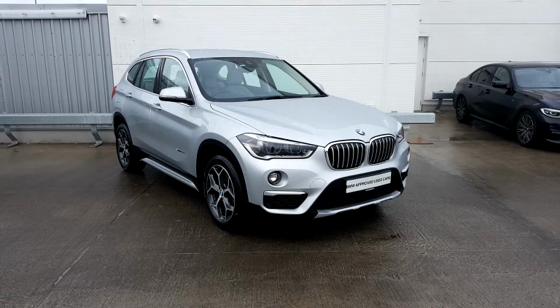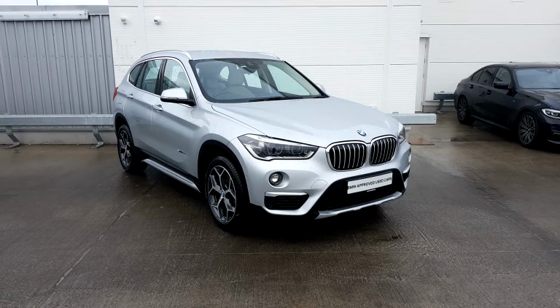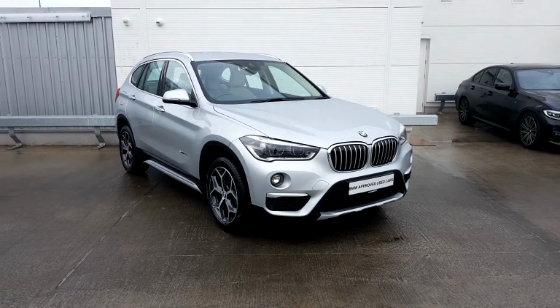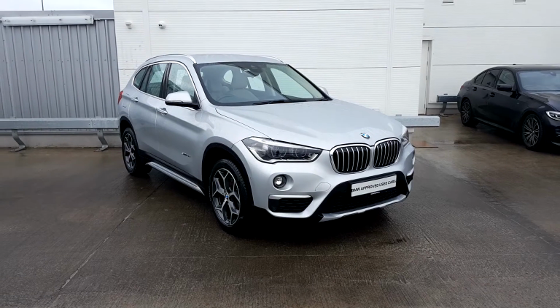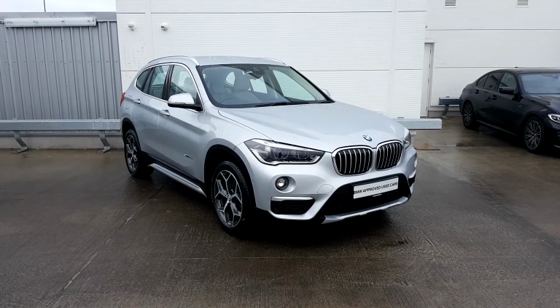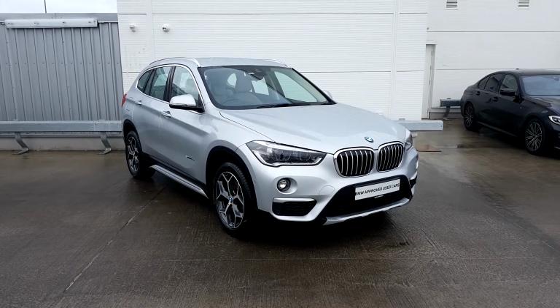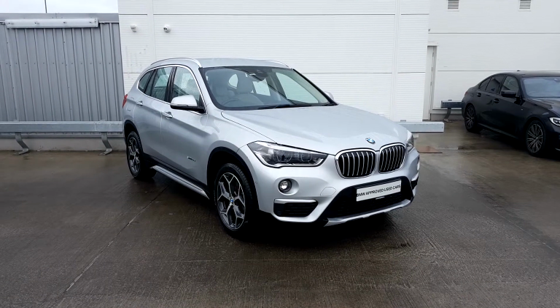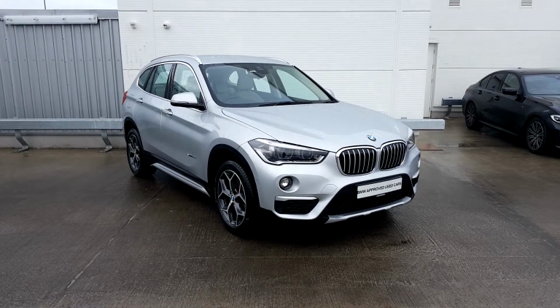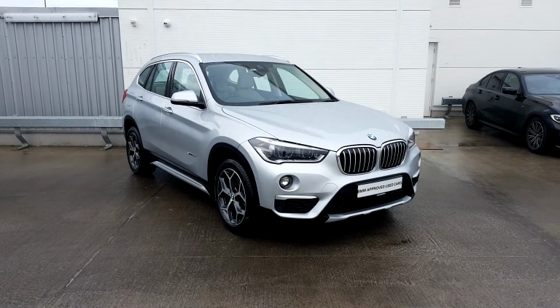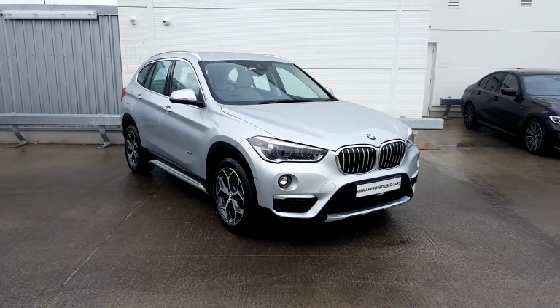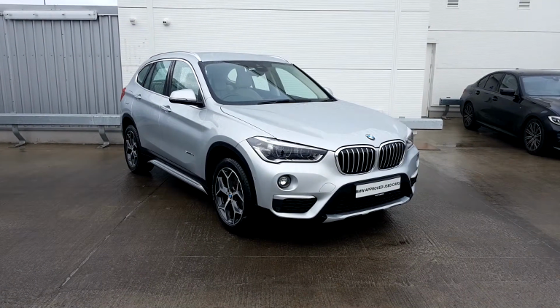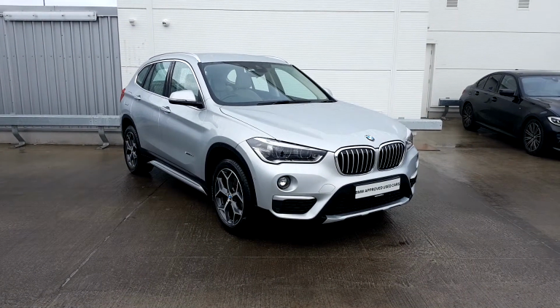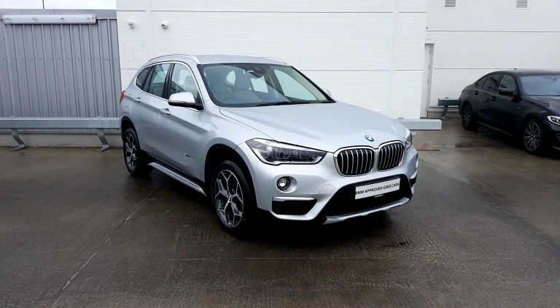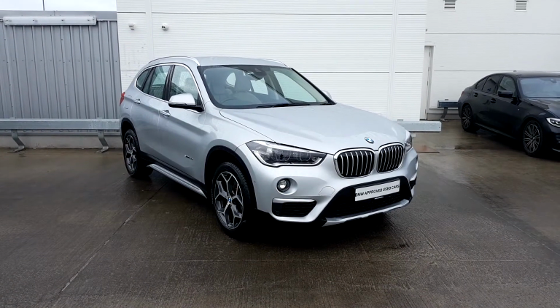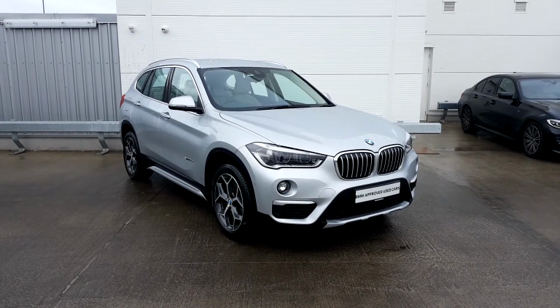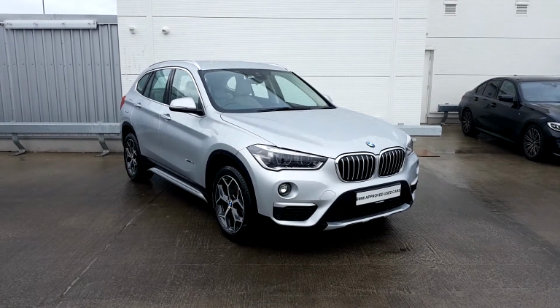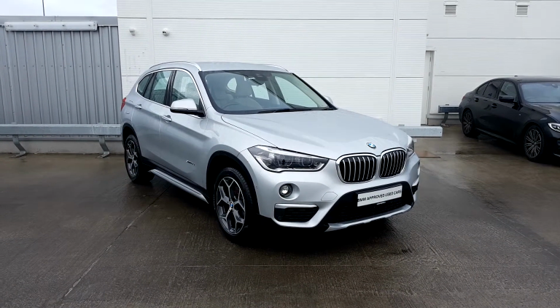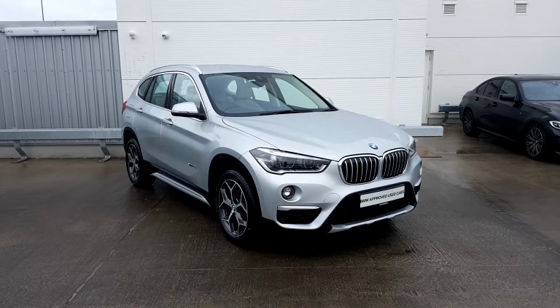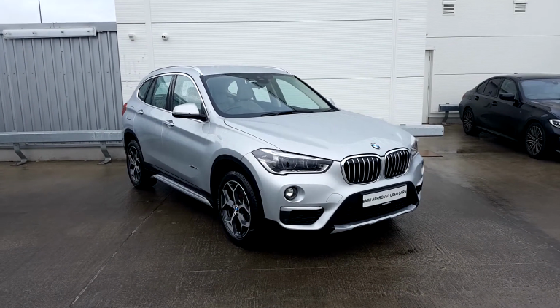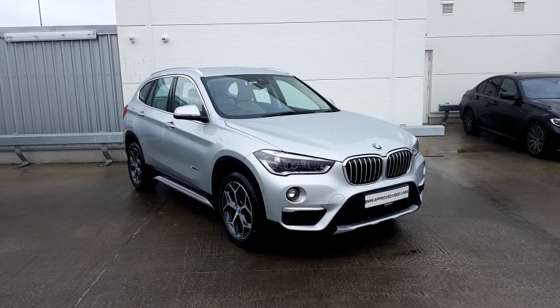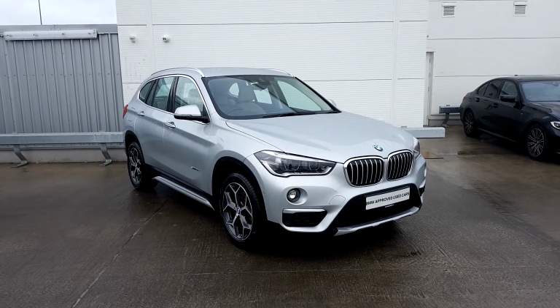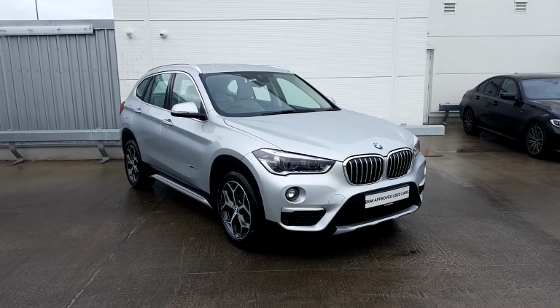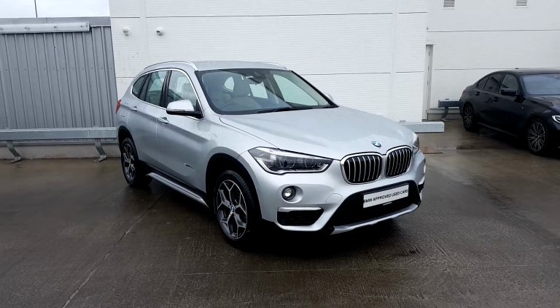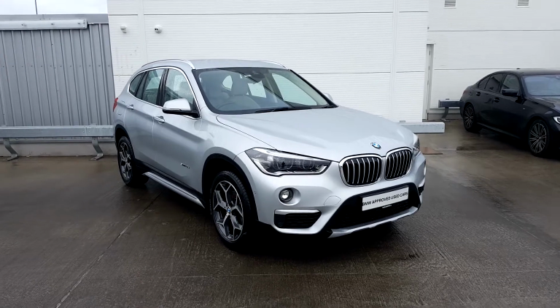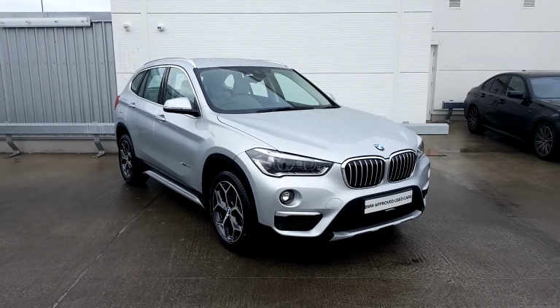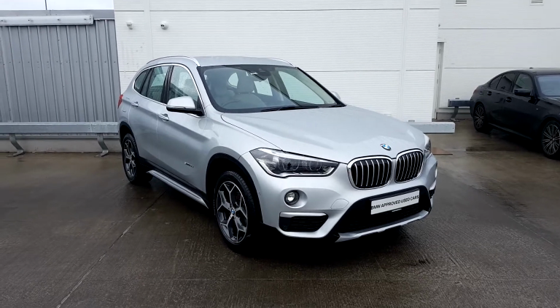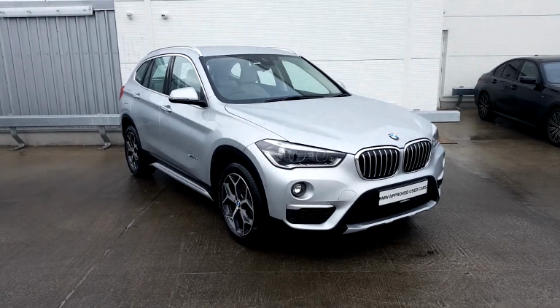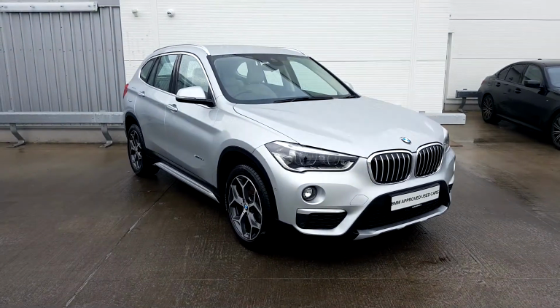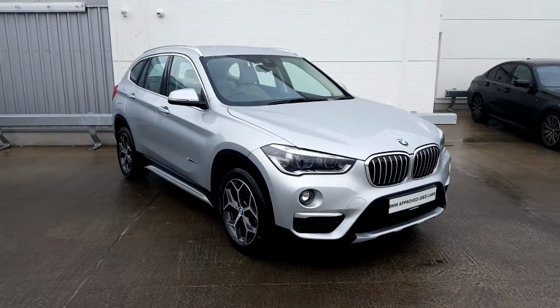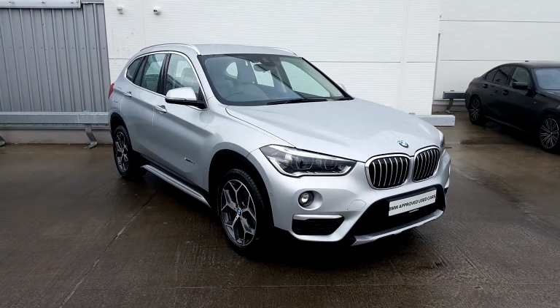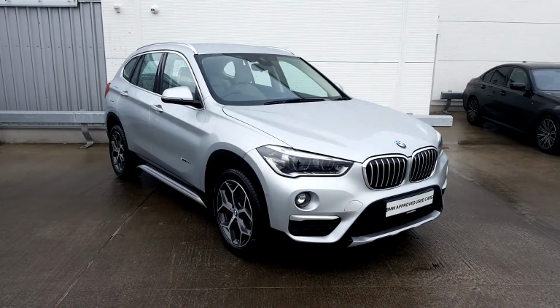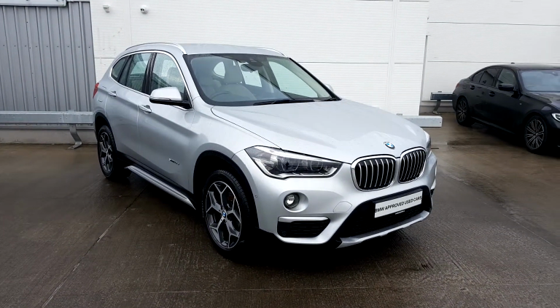Welcome to Joe Duffy BMW. Today we have a 2016 BMW X1 18D X-Line model.